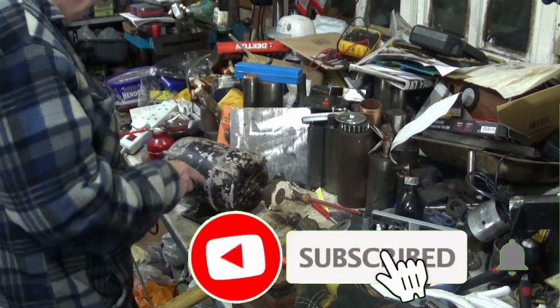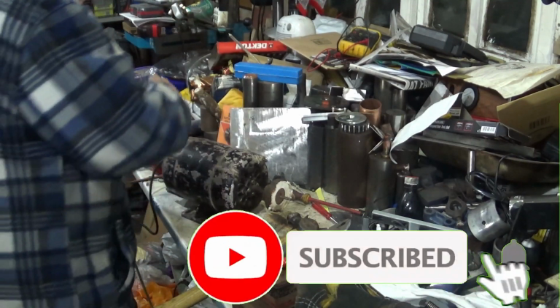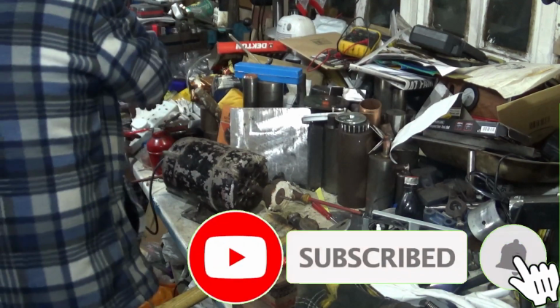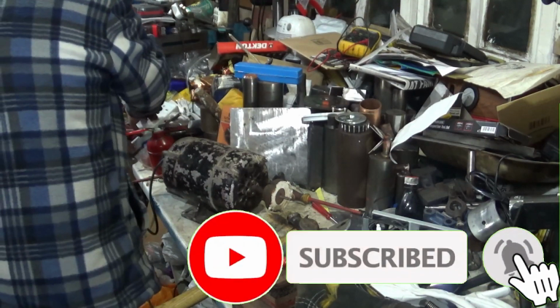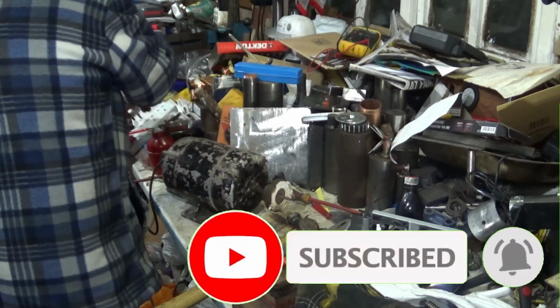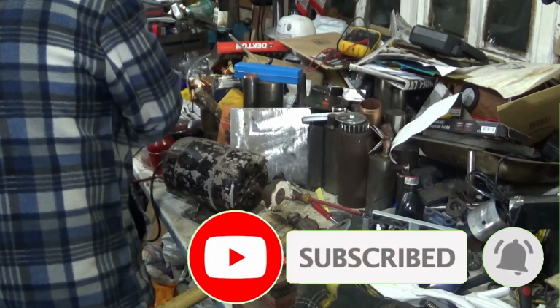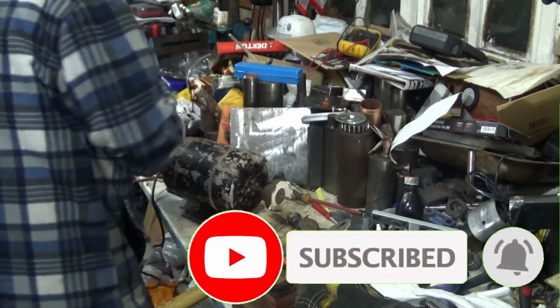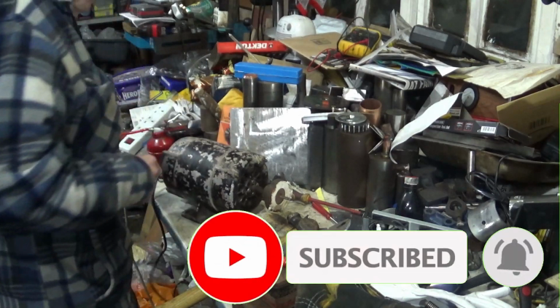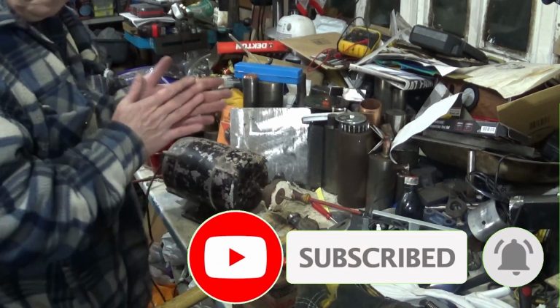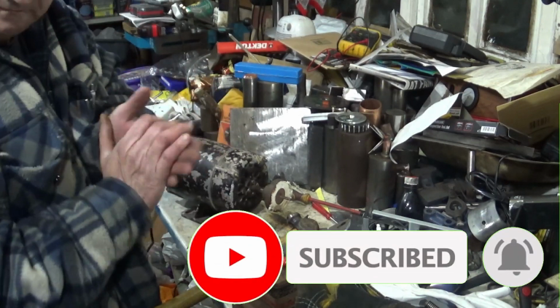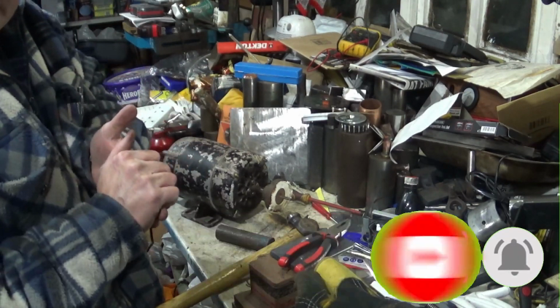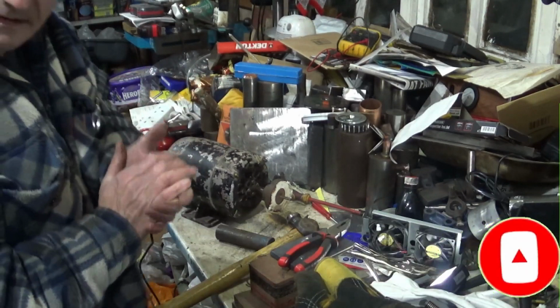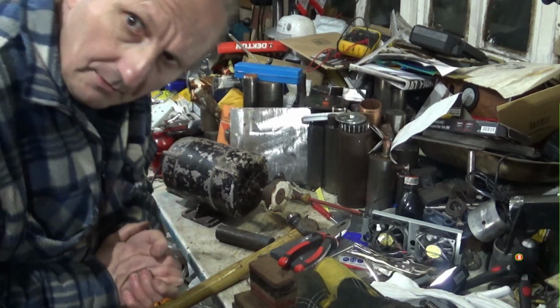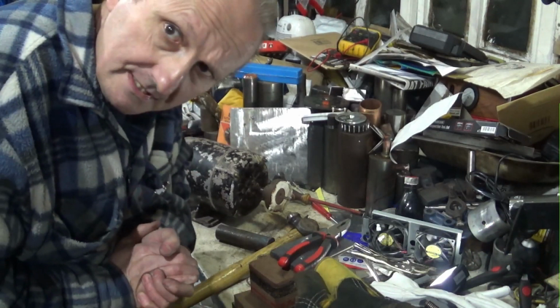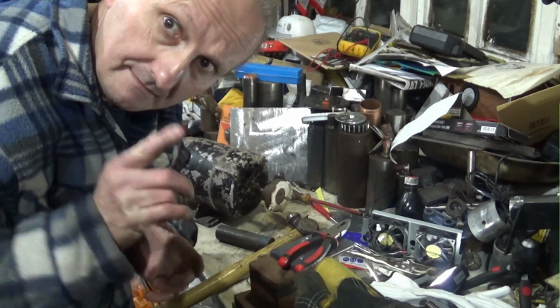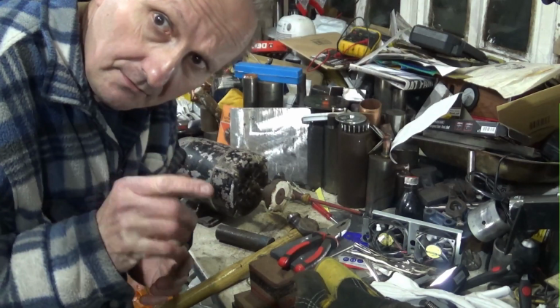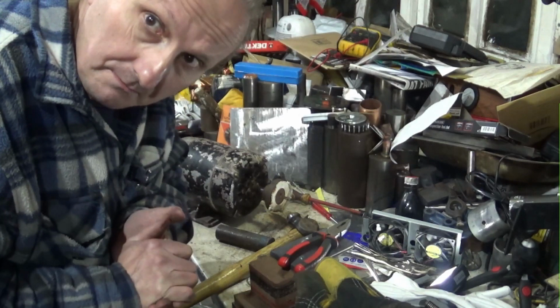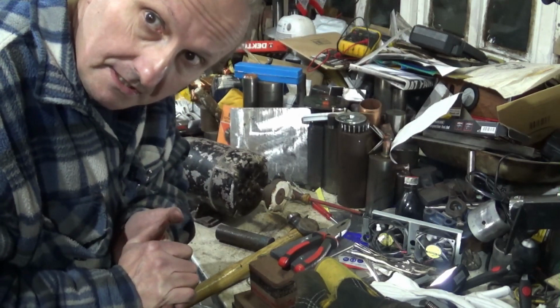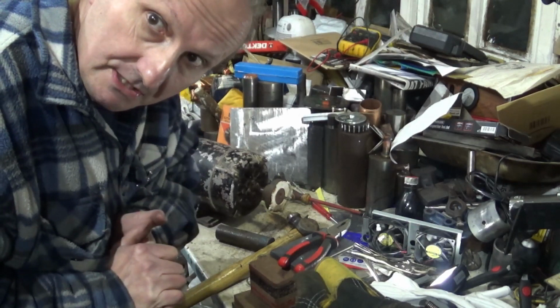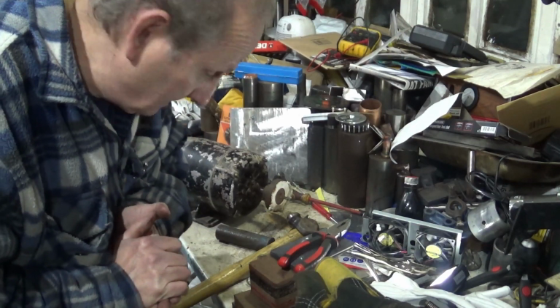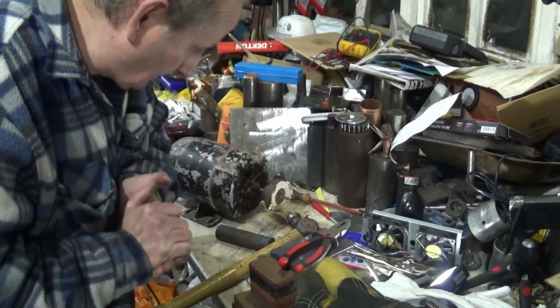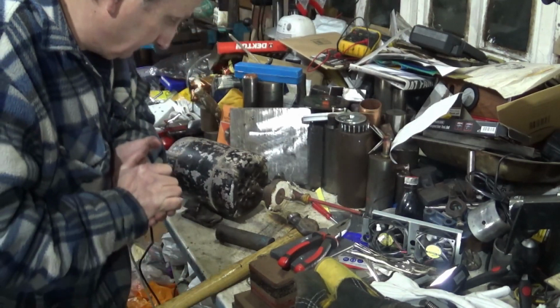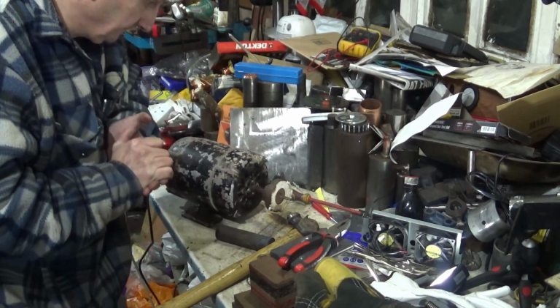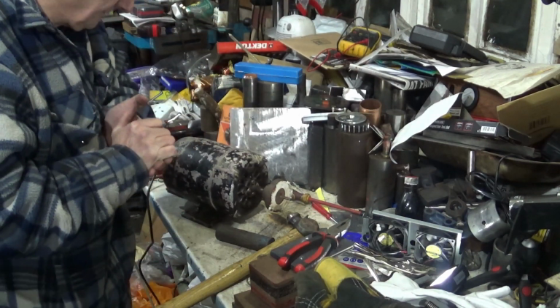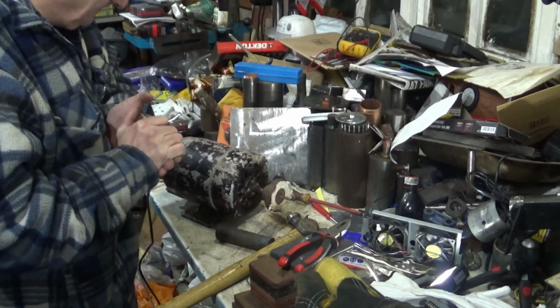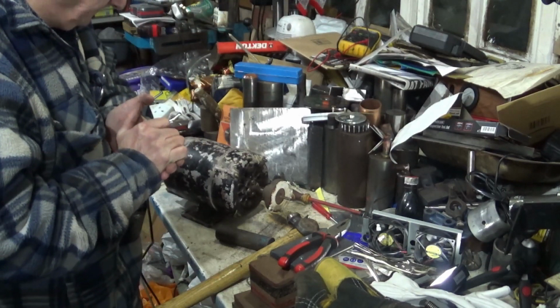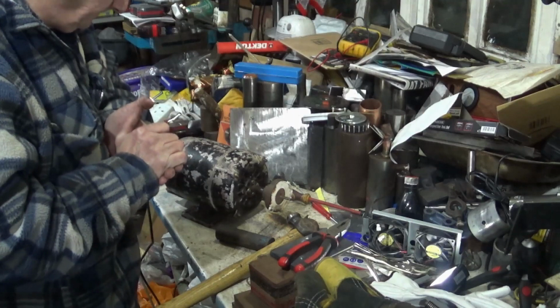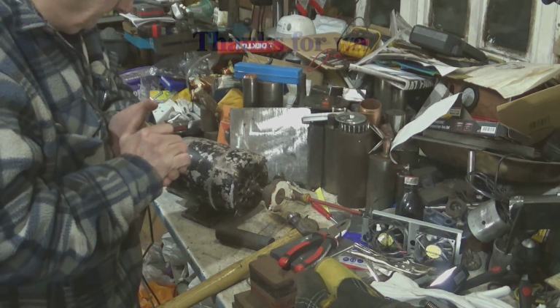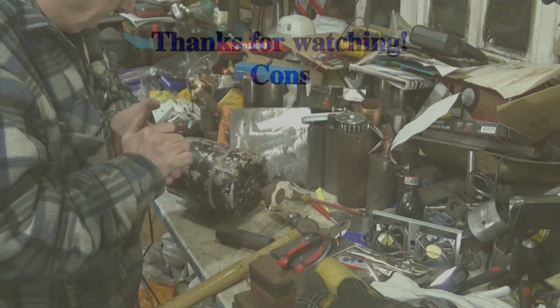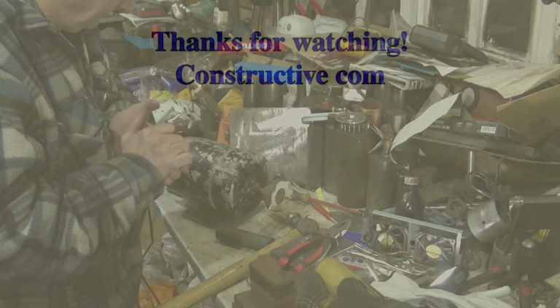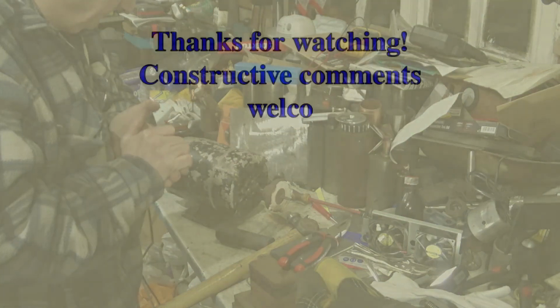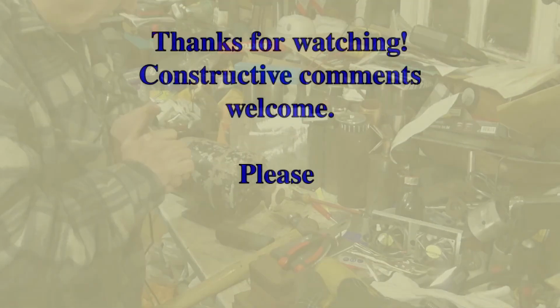Anyway, as I said, thank you for watching. Please like, please share, please subscribe. Thank you.